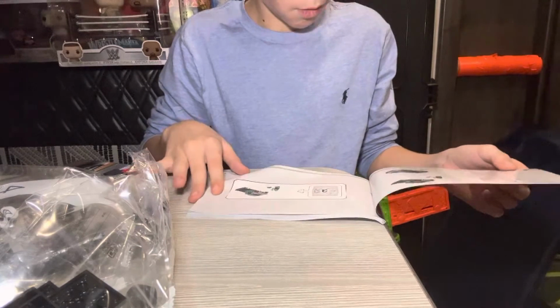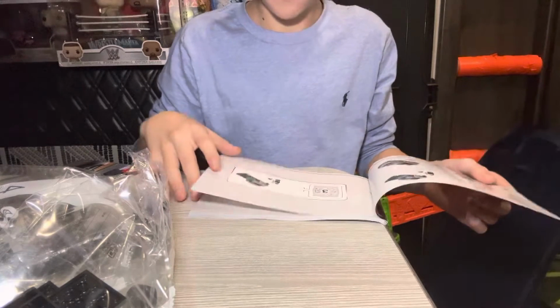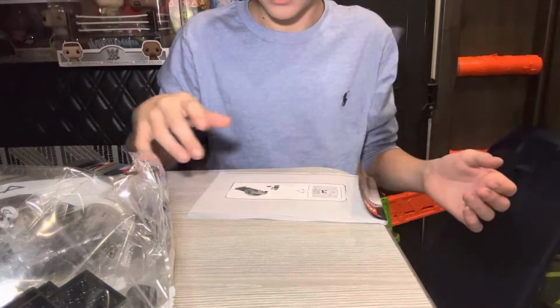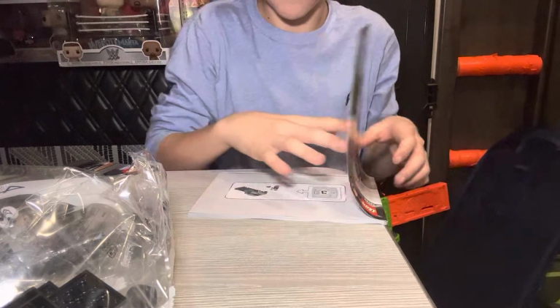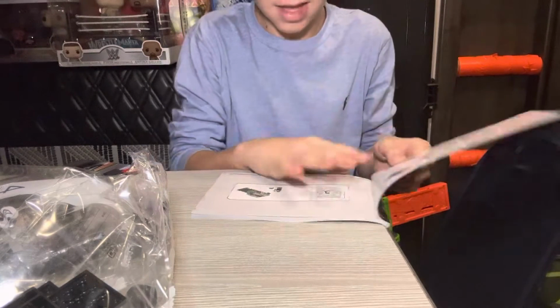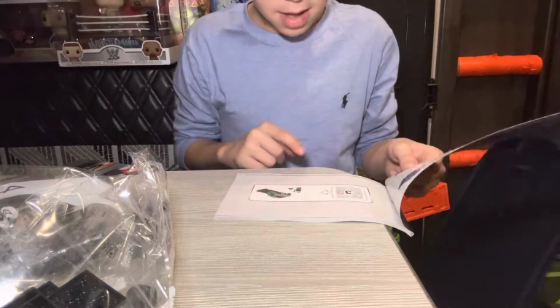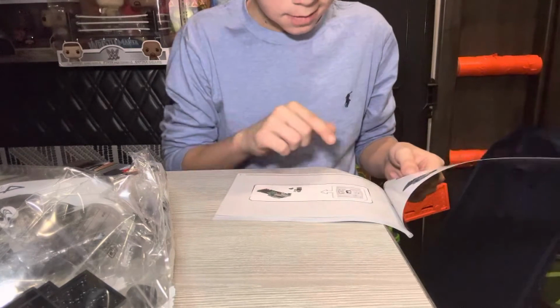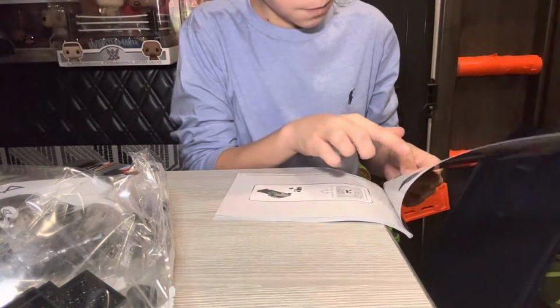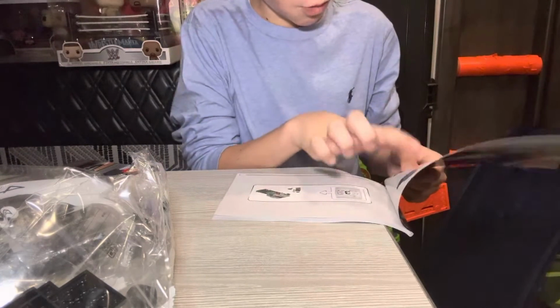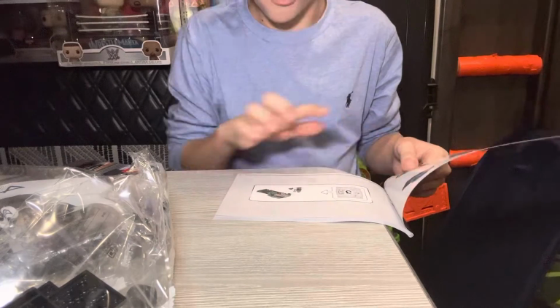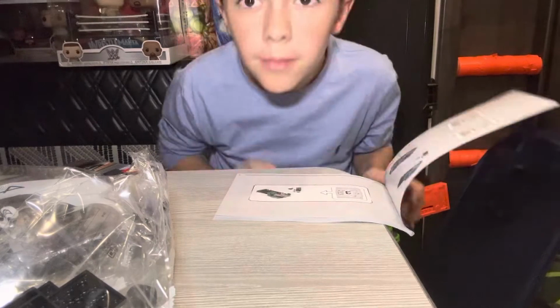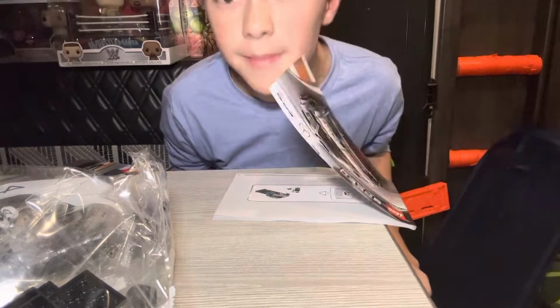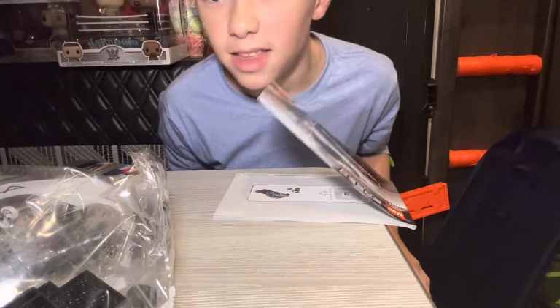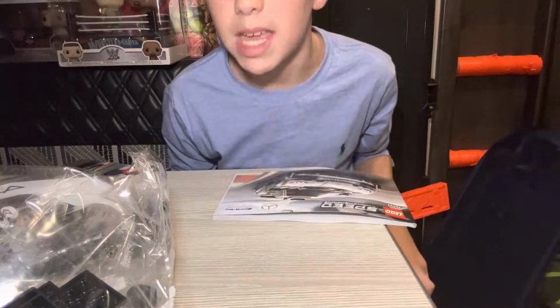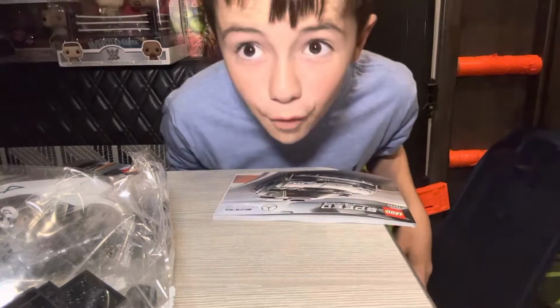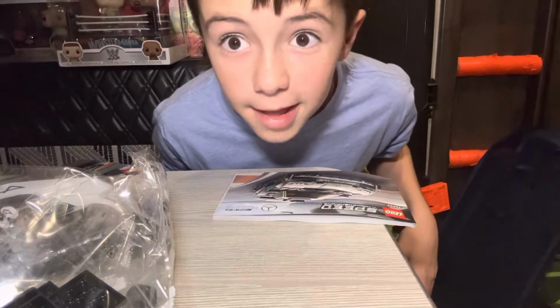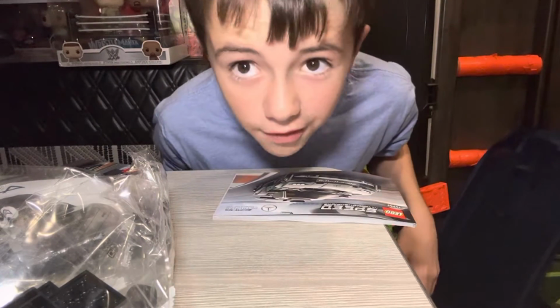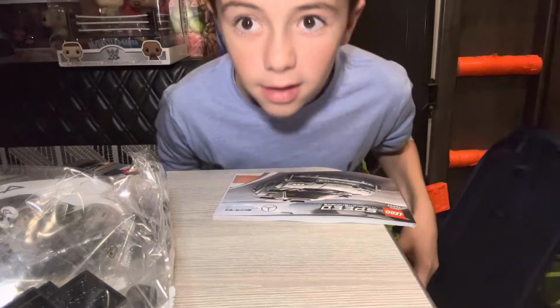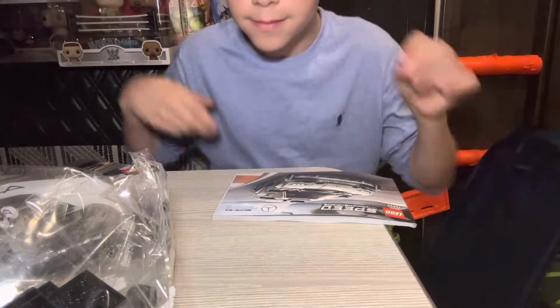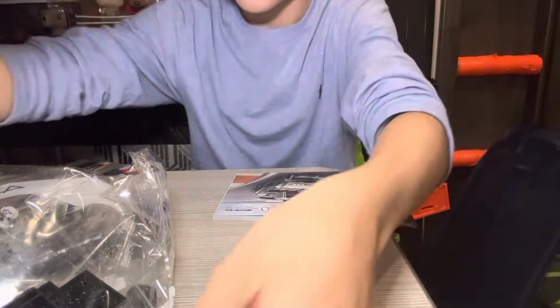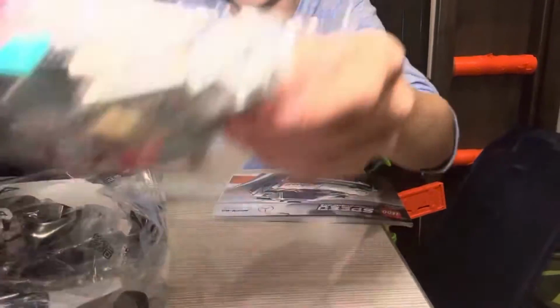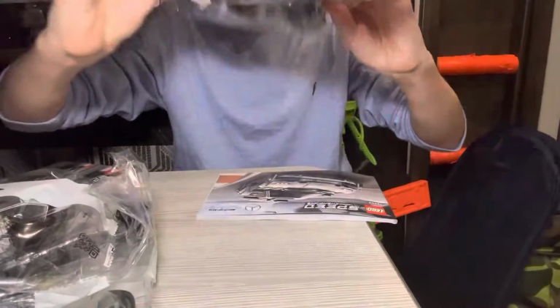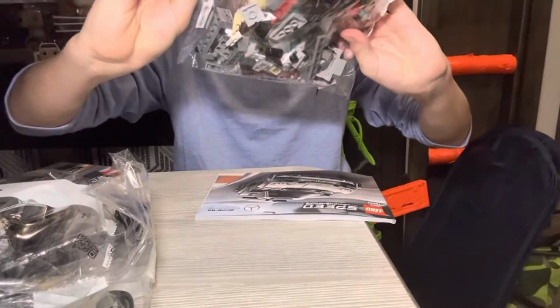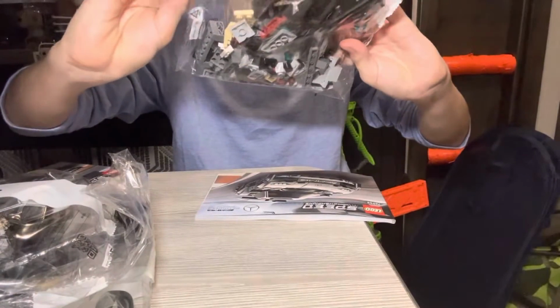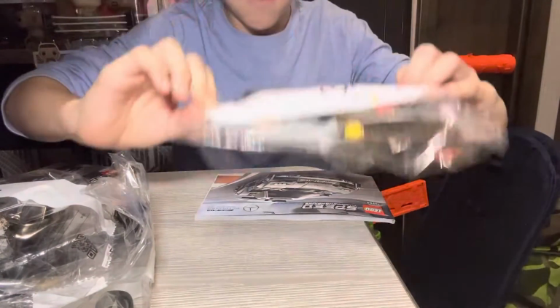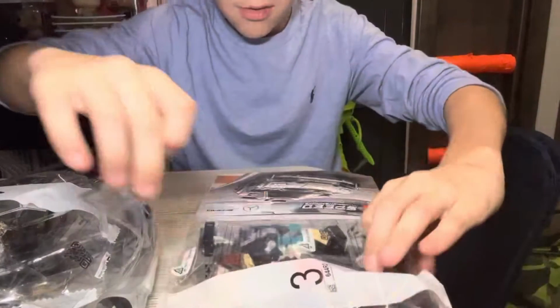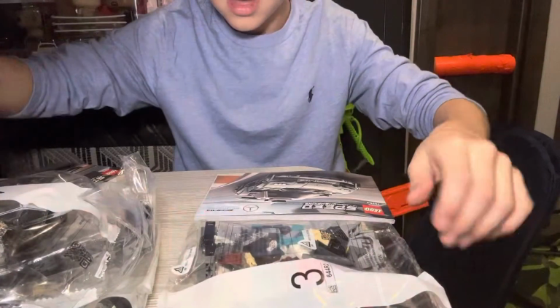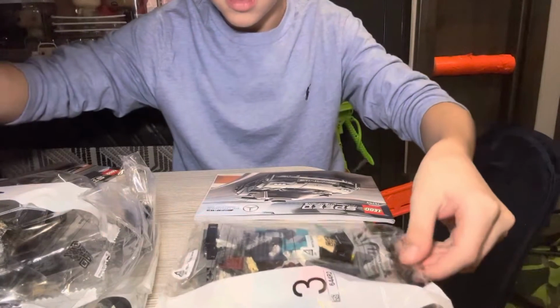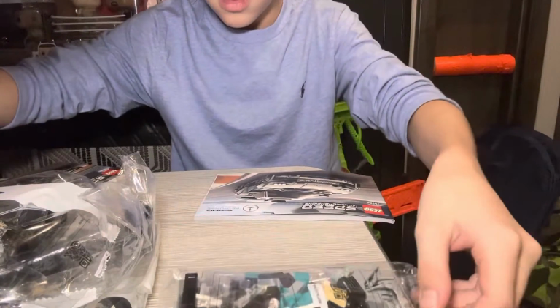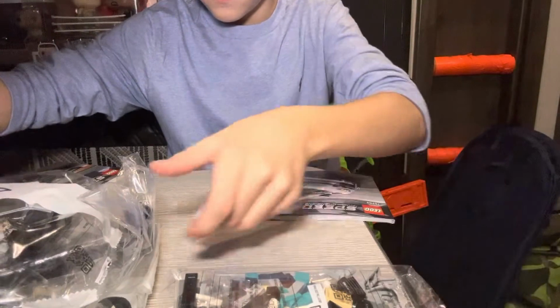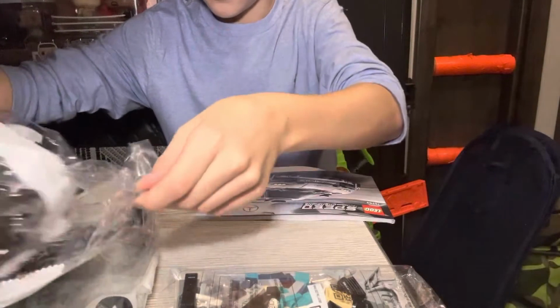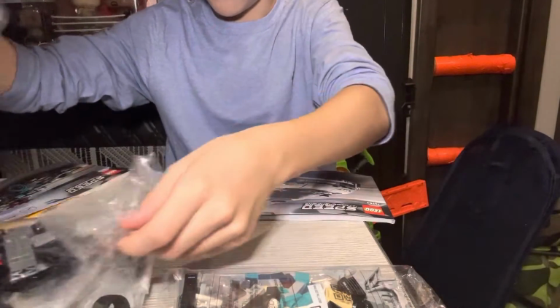So I need bag three and four. Let's get bag three and four. This is bag three. This is bag four.